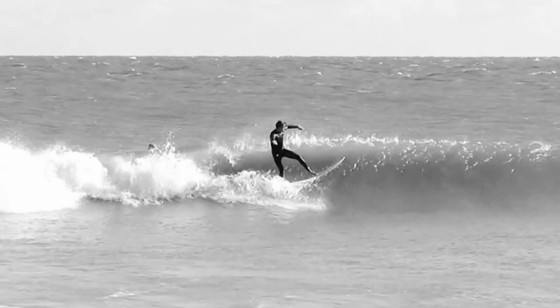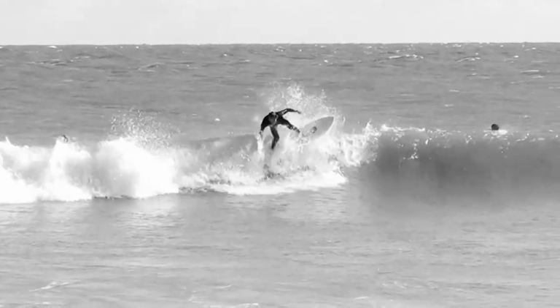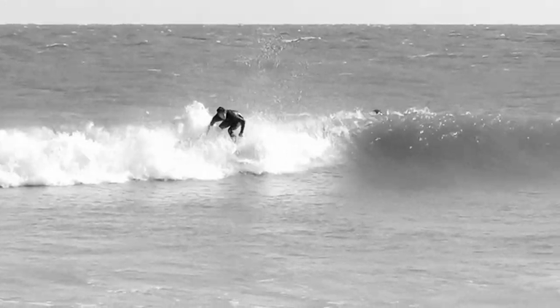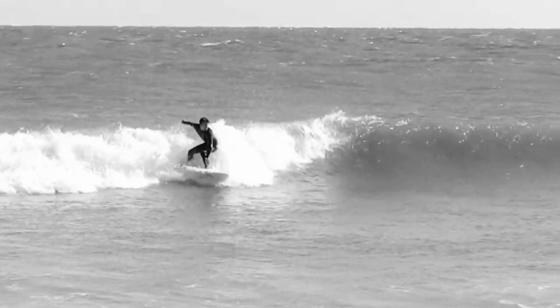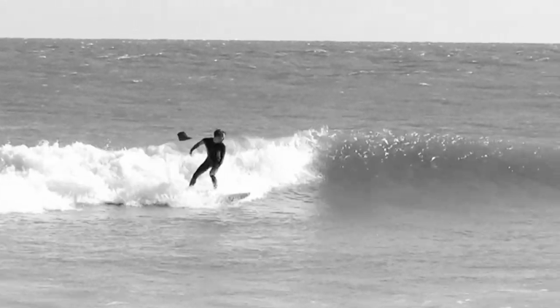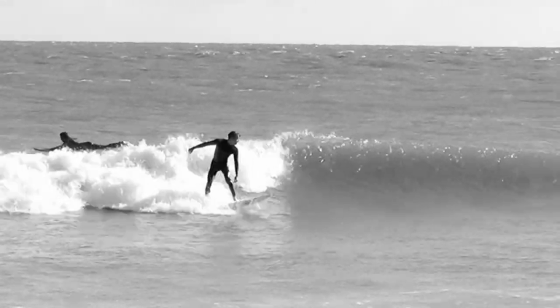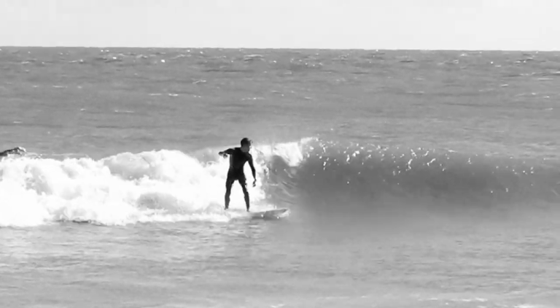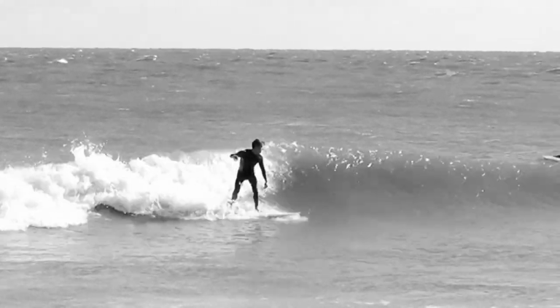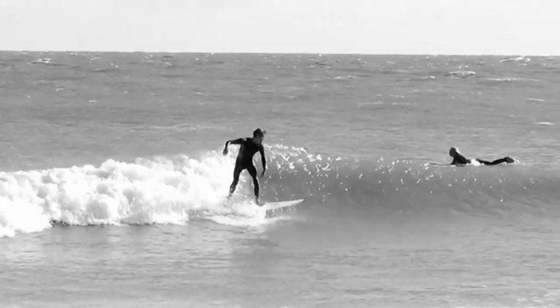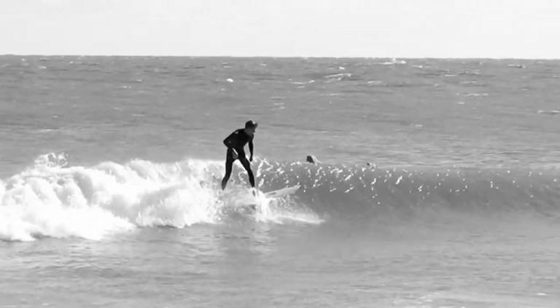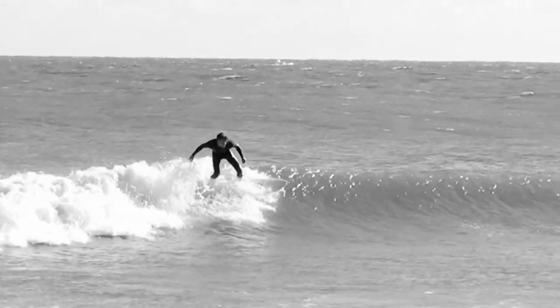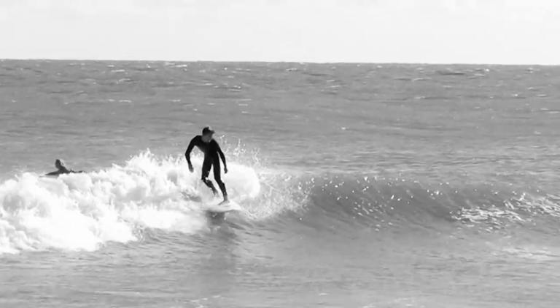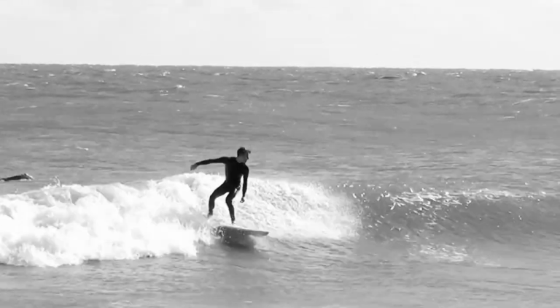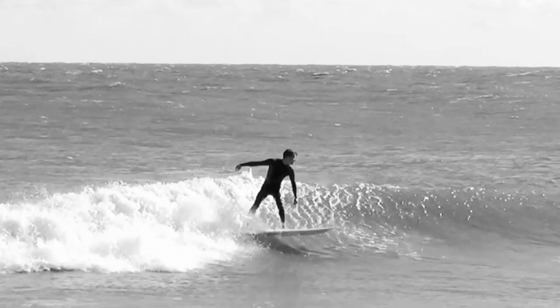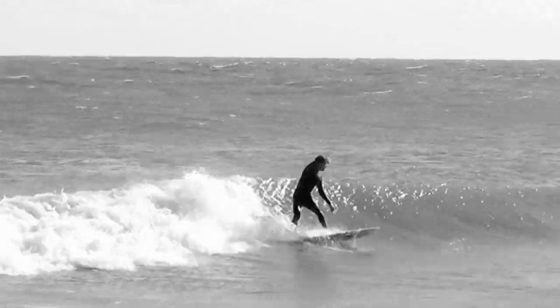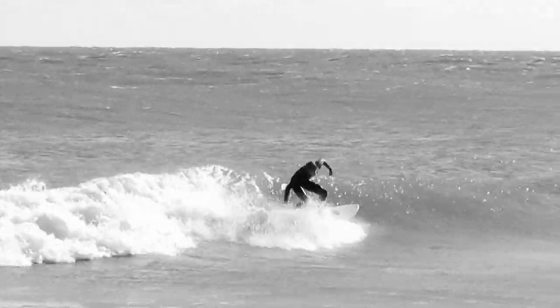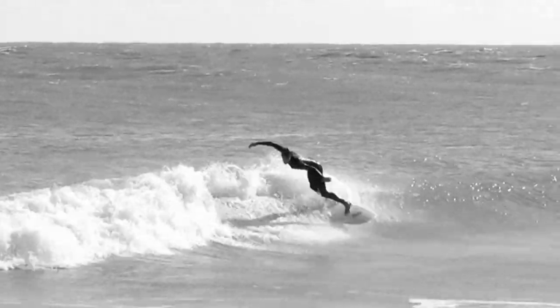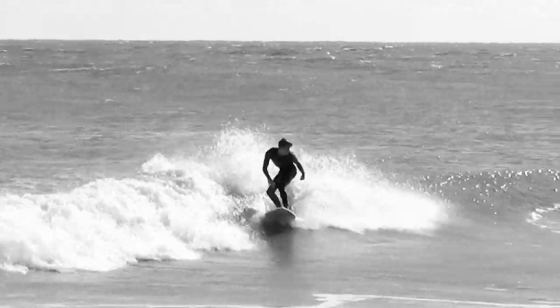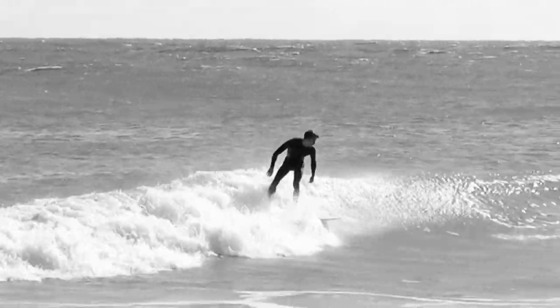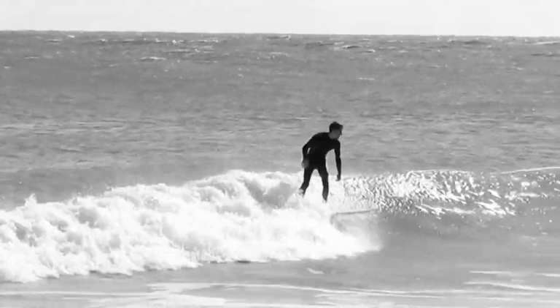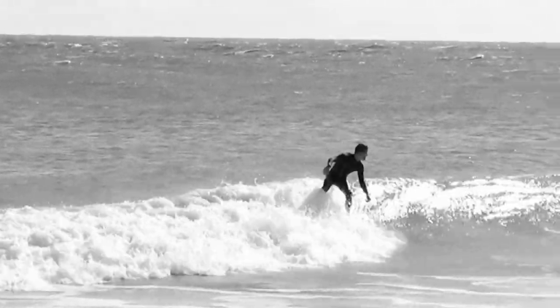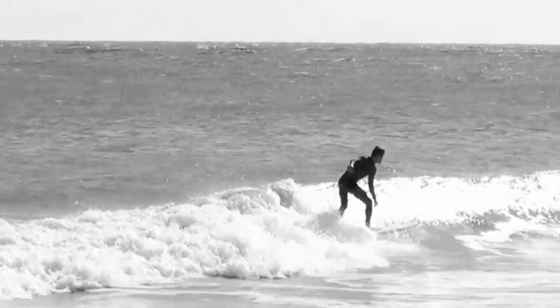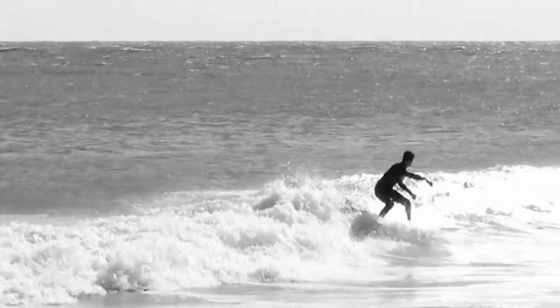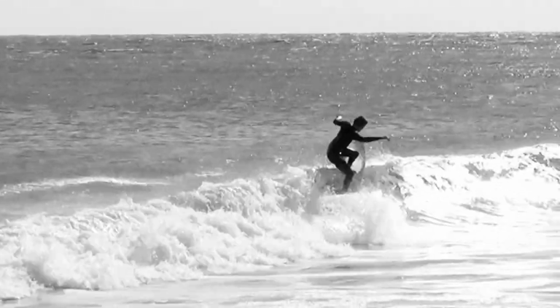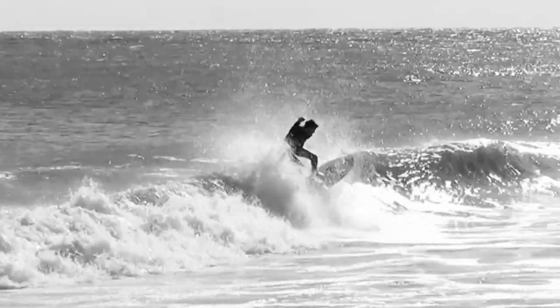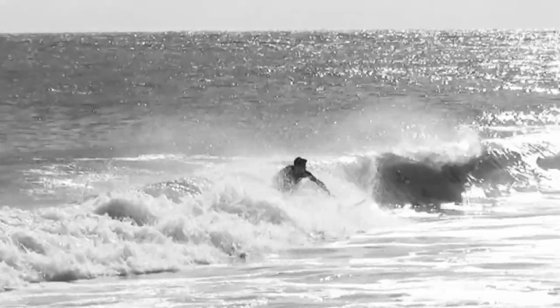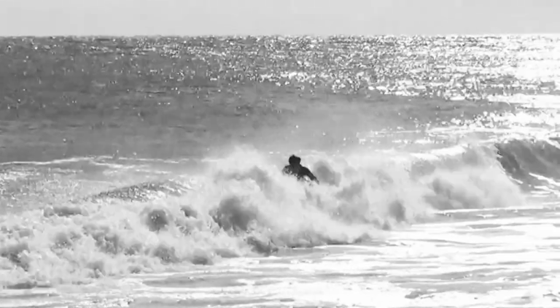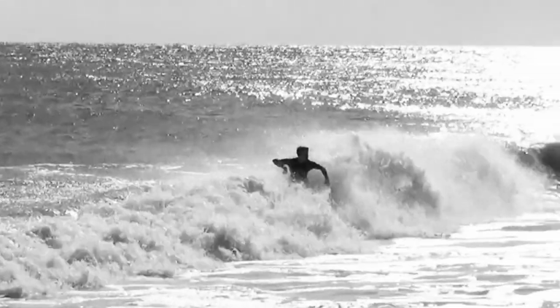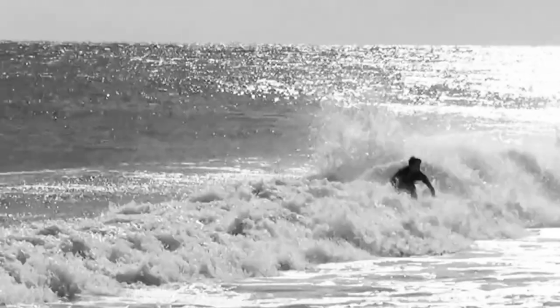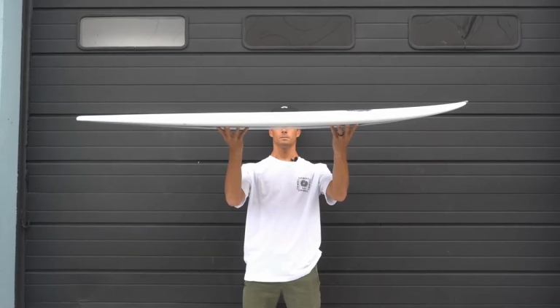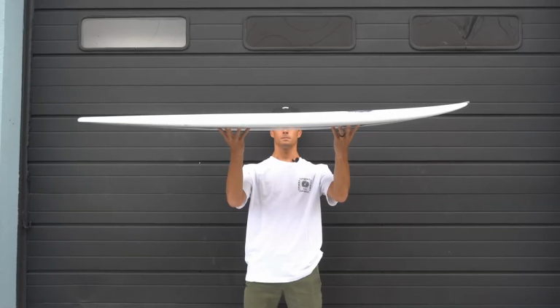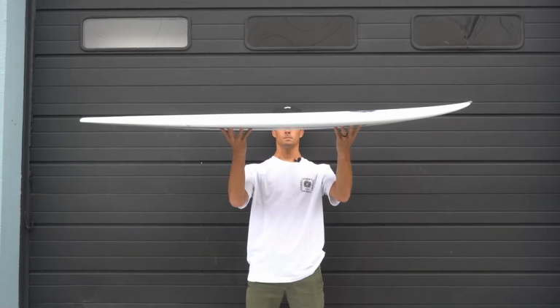The bottom contours on this board have a lot of water flow. The double concave under the nose lifts and flattens to a slight single, to the flat section, back to a double out of the tail. Perfect example of hold and release.